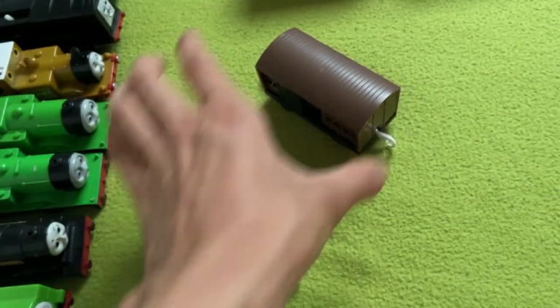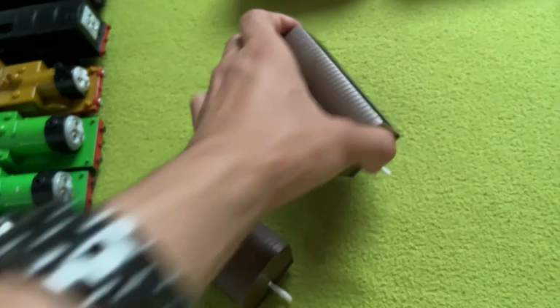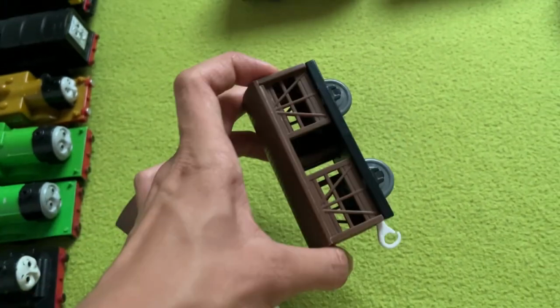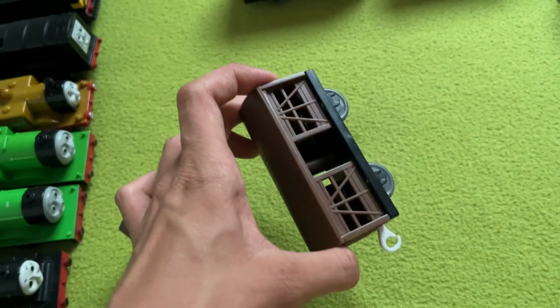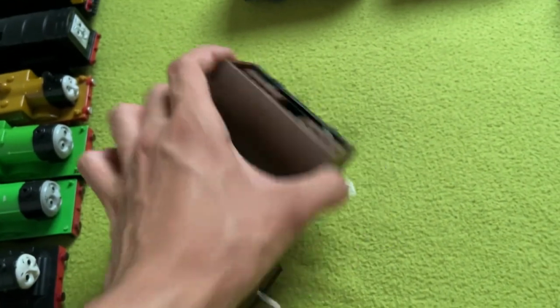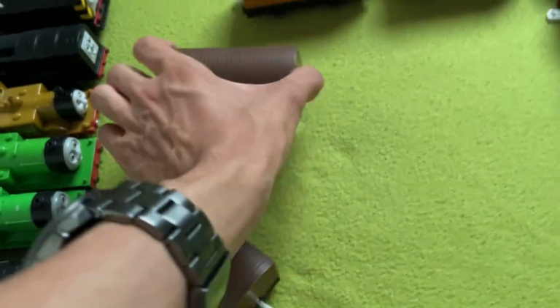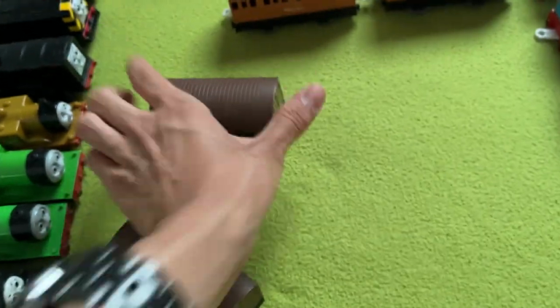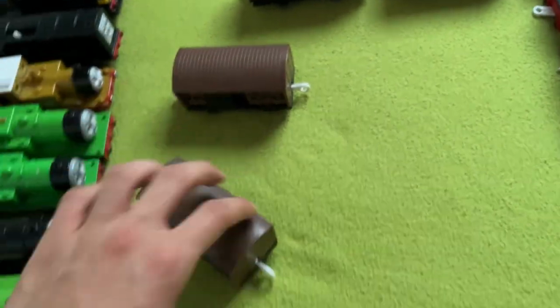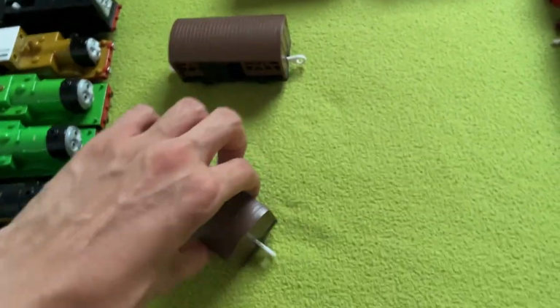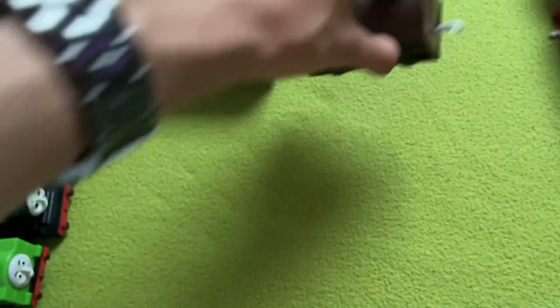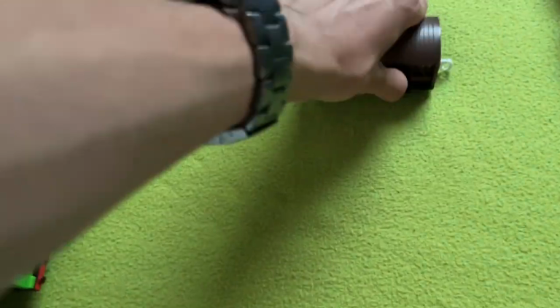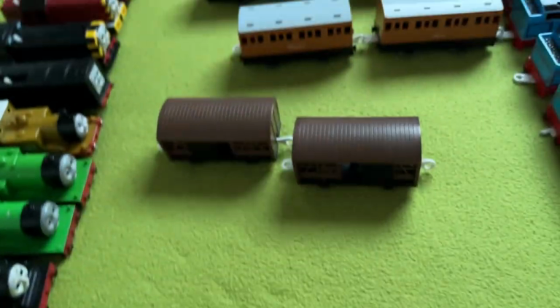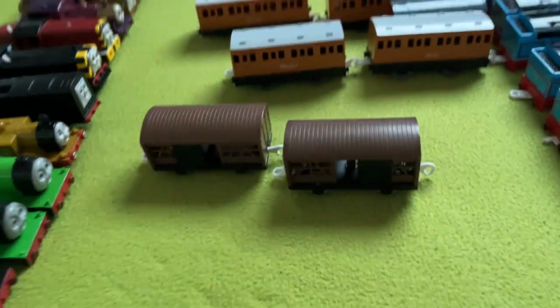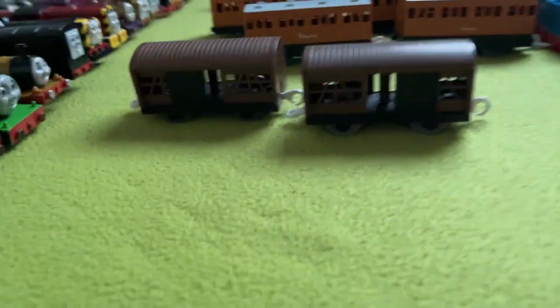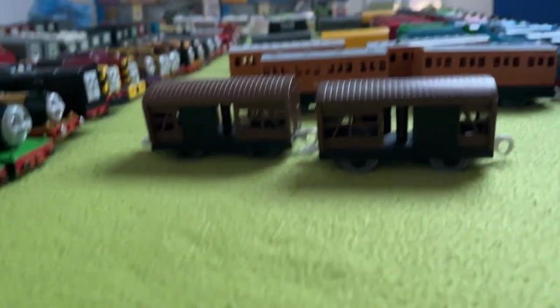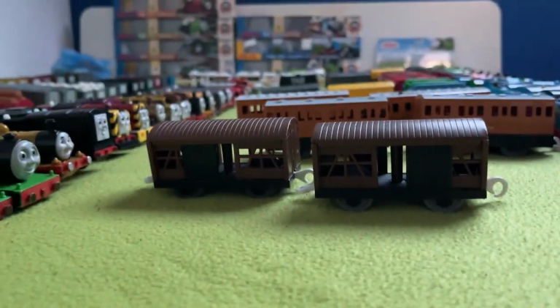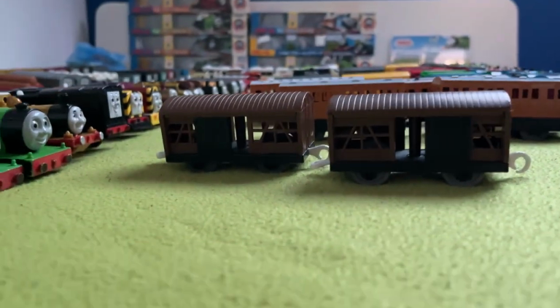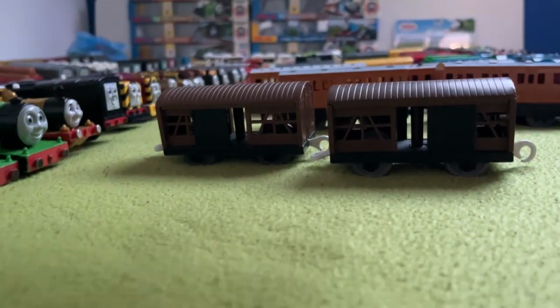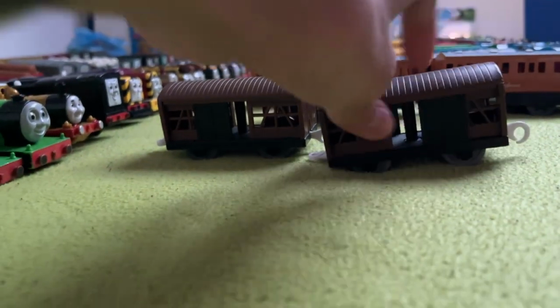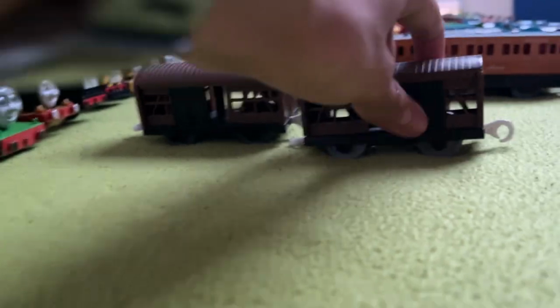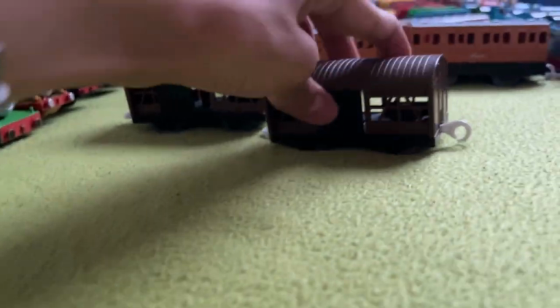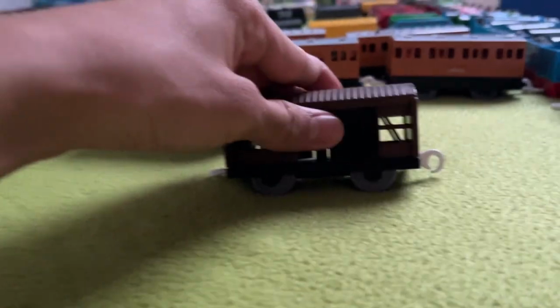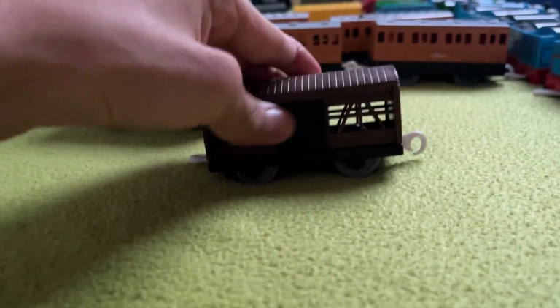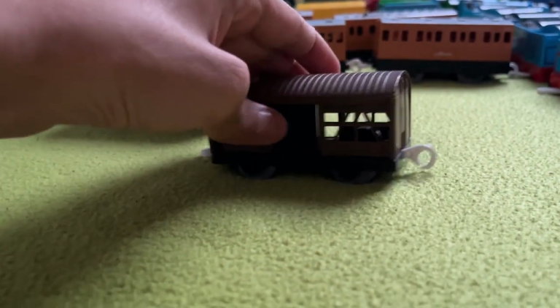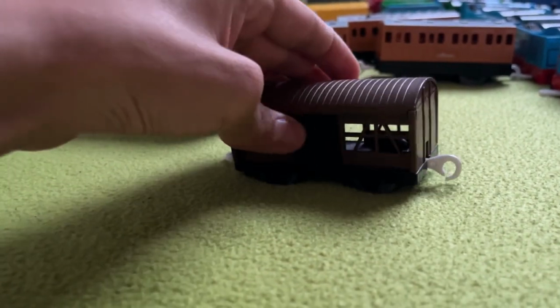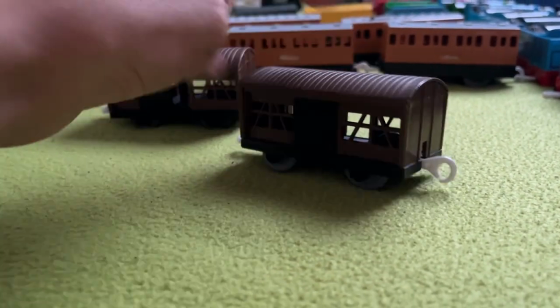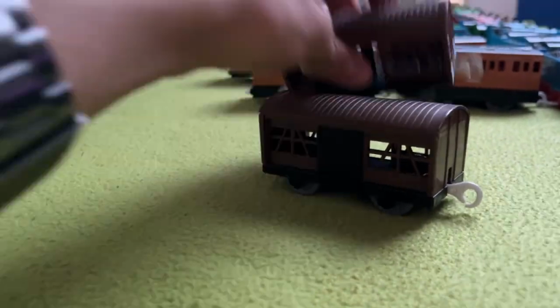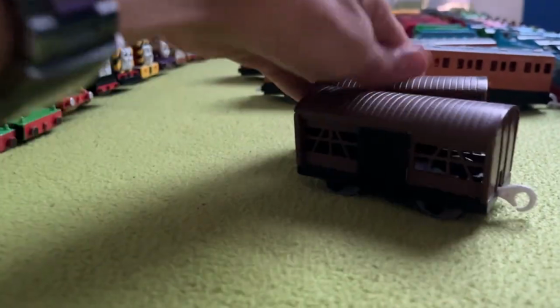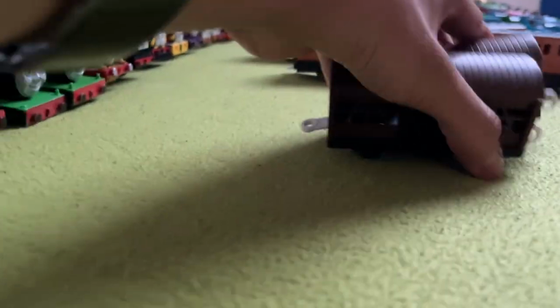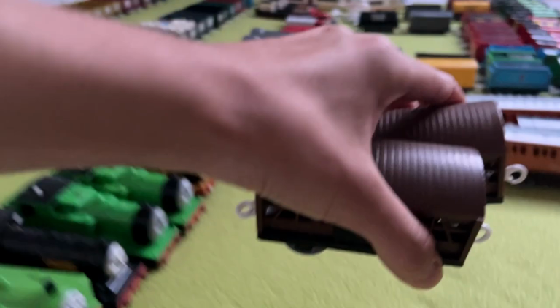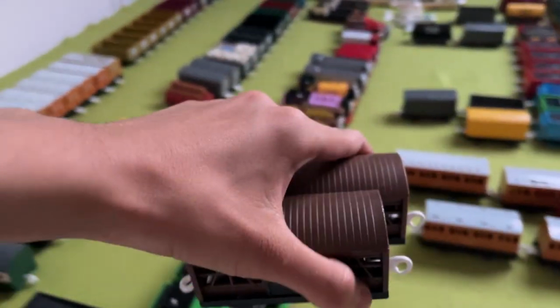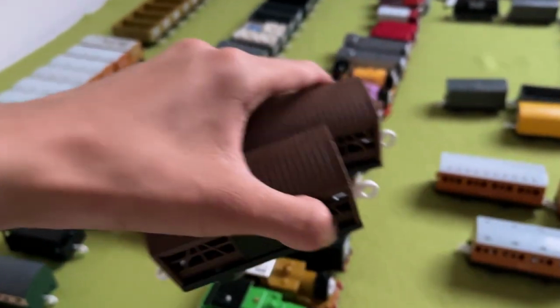One of which only has one door, so when filming I only show that side or else it would look weird. We also have moving doors, which is cool, but they're also very simple.